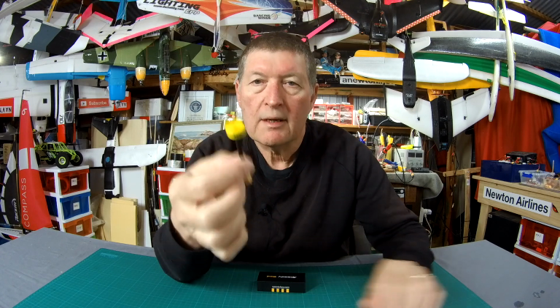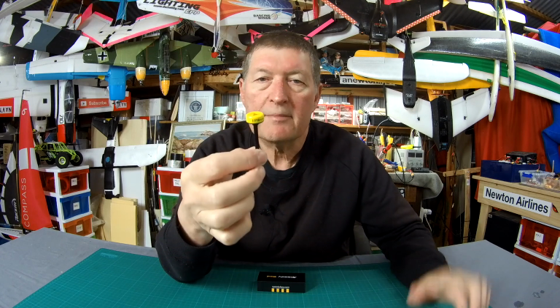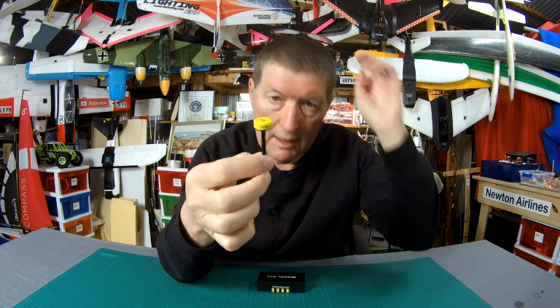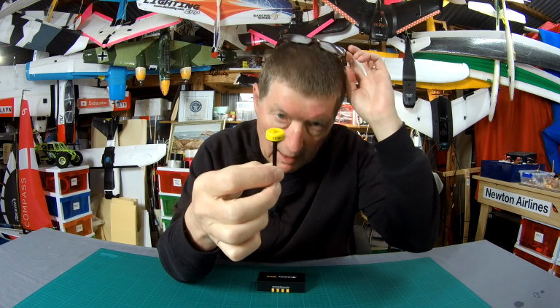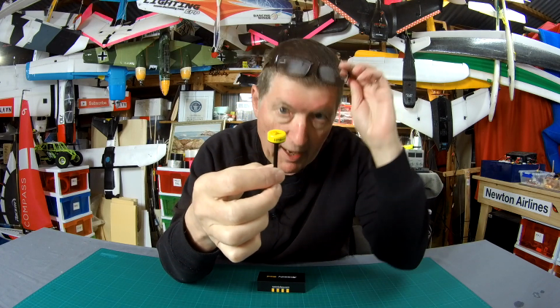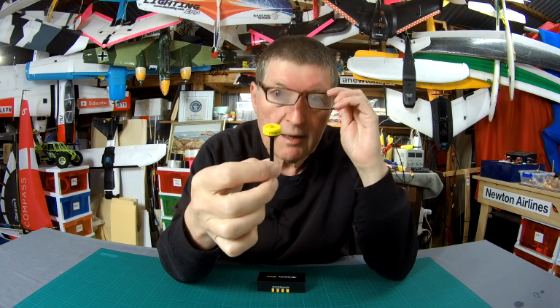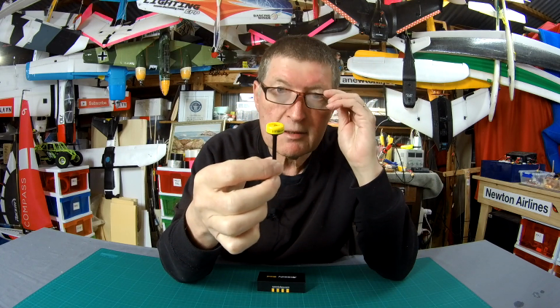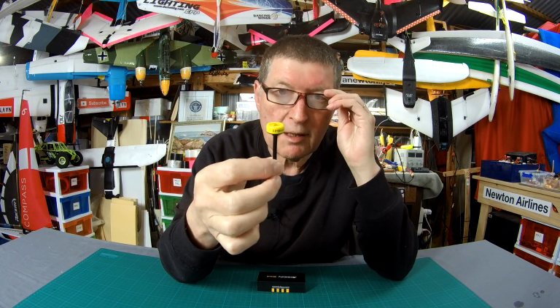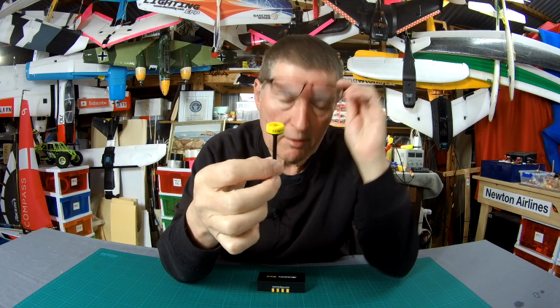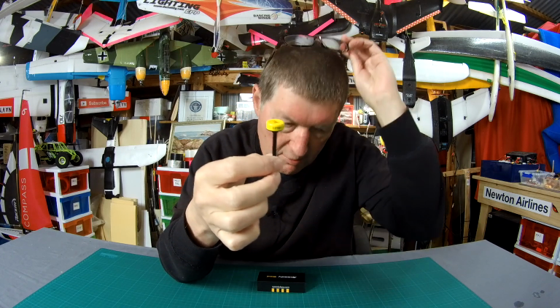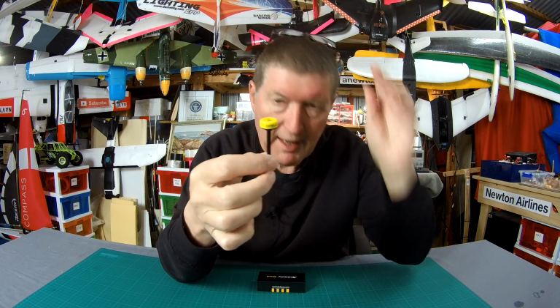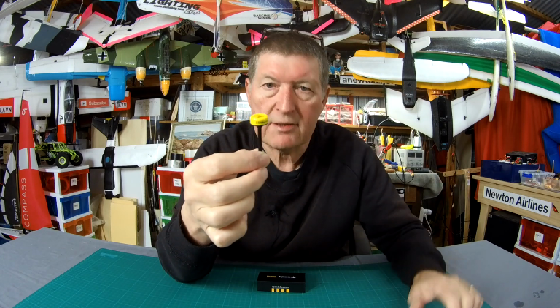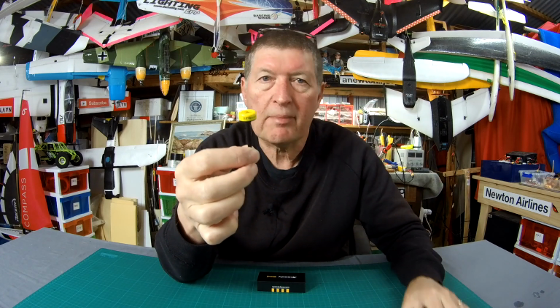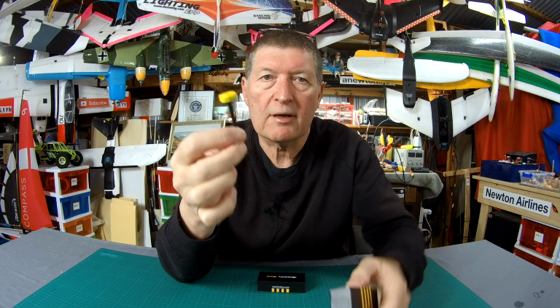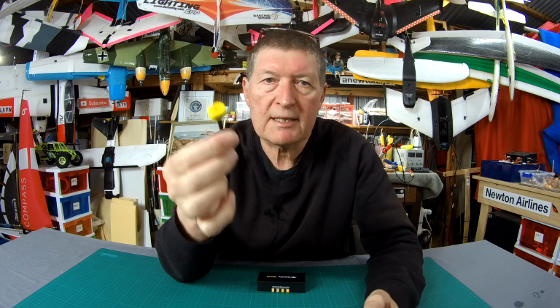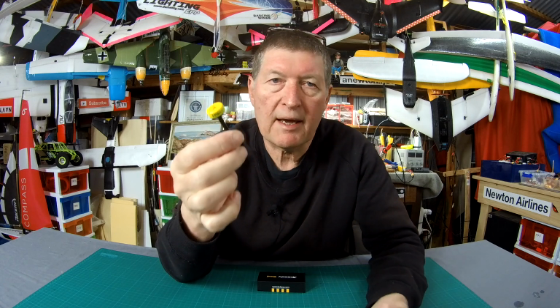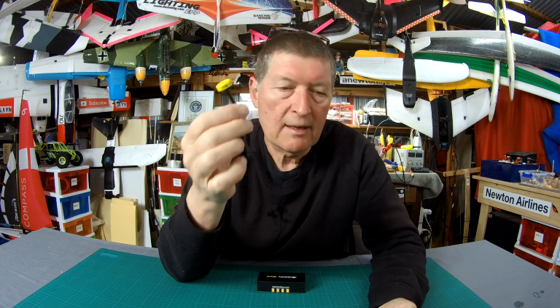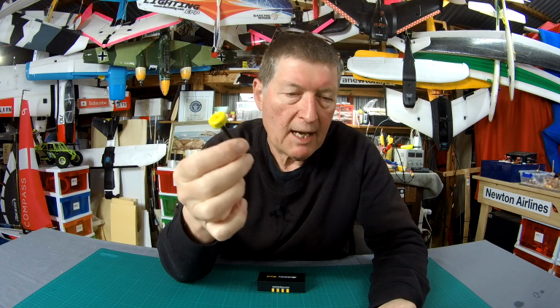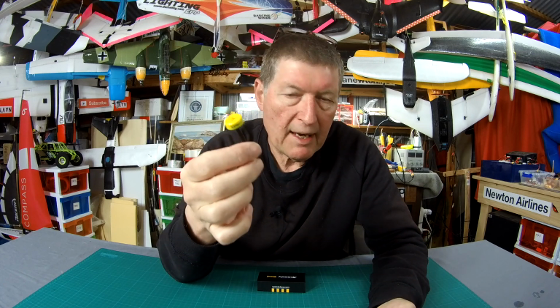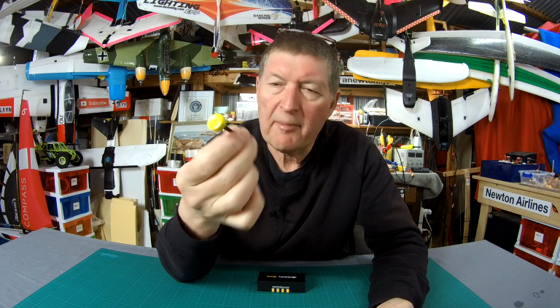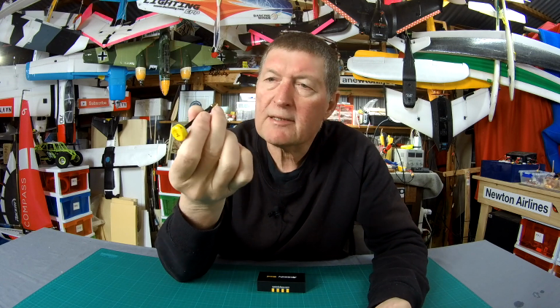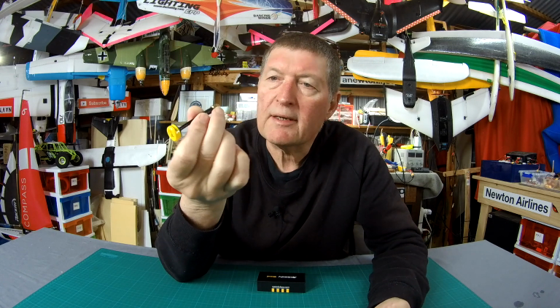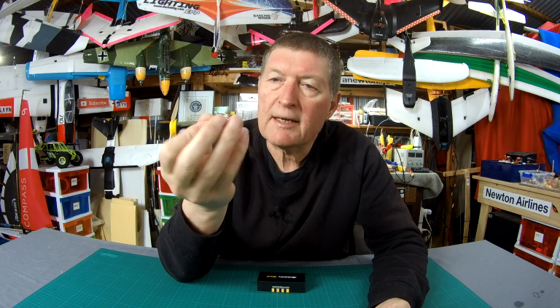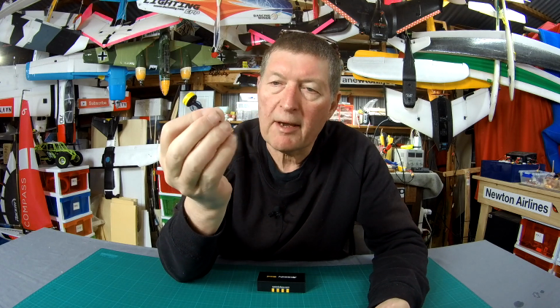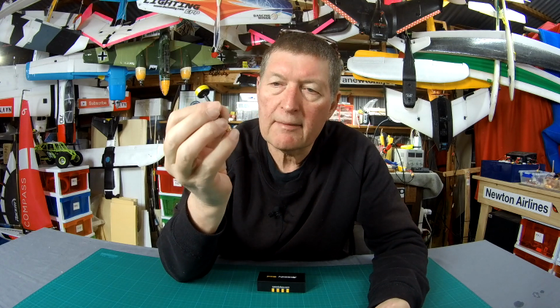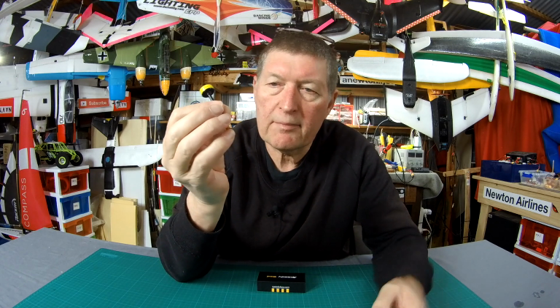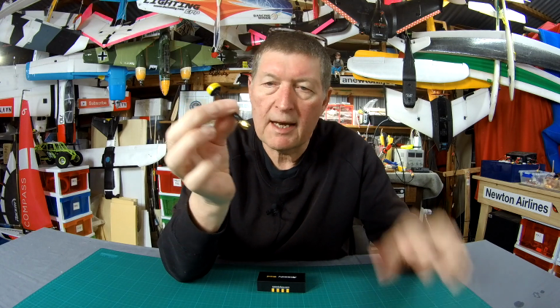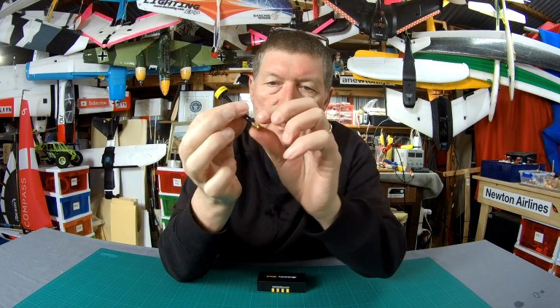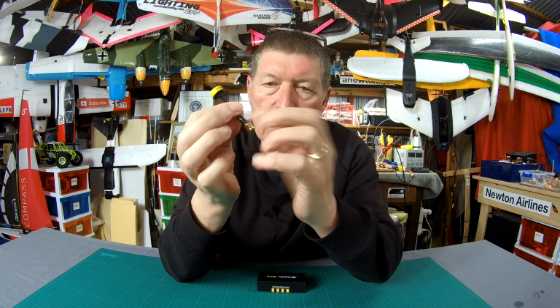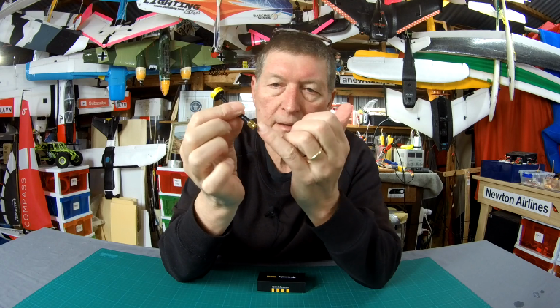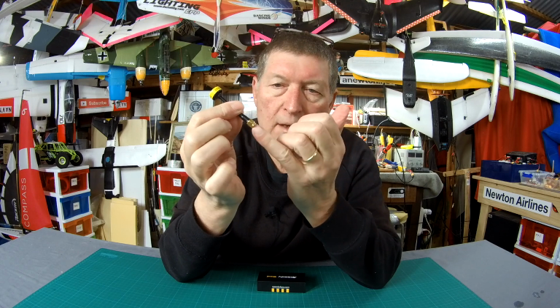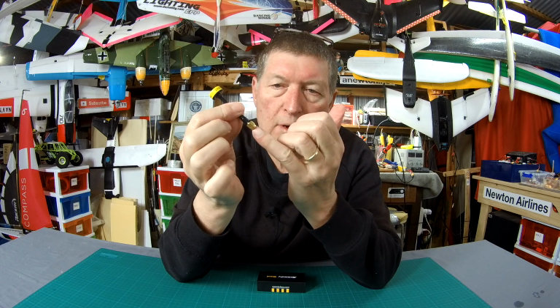It comes in left hand circularly polarized, right hand circularly polarized, SMA, and RP-SMA. This one is SMA — it has the nut and the prong.